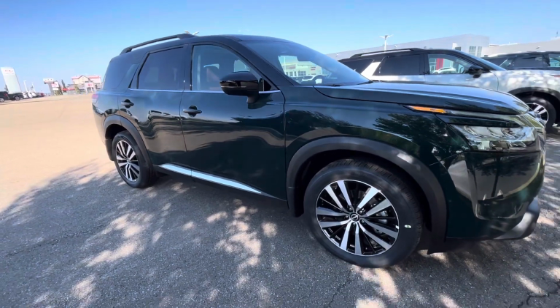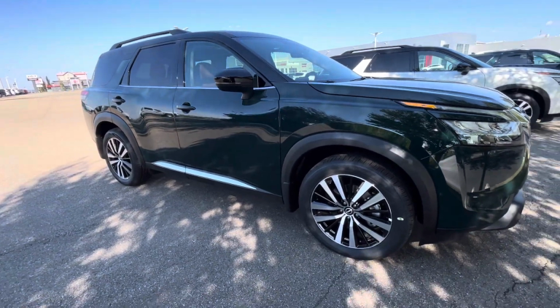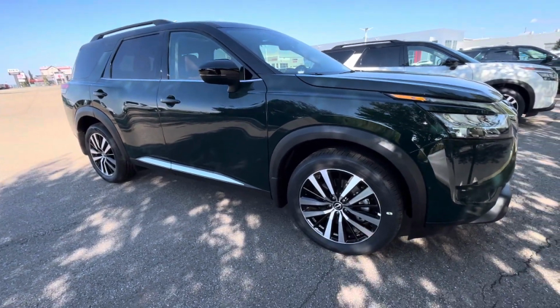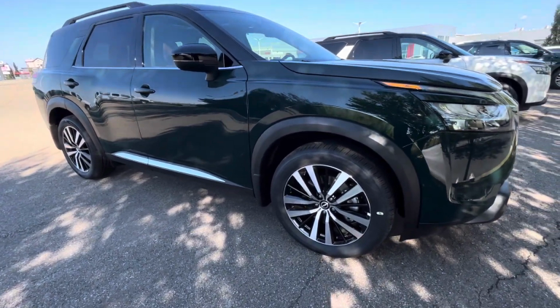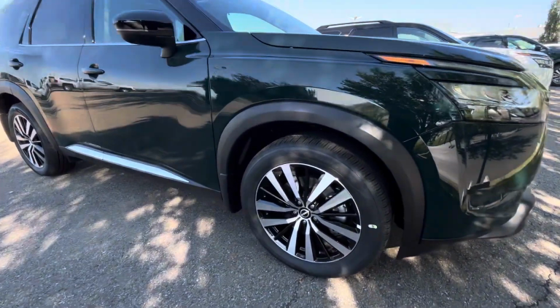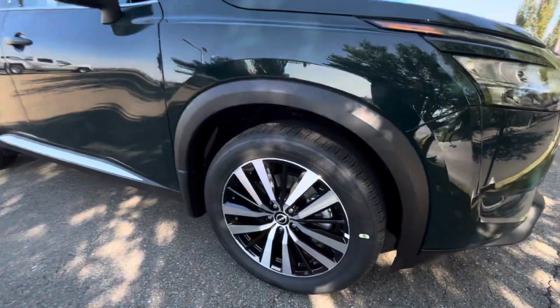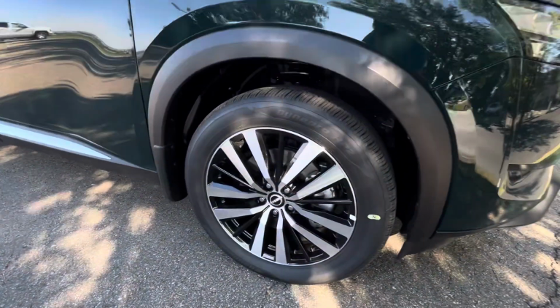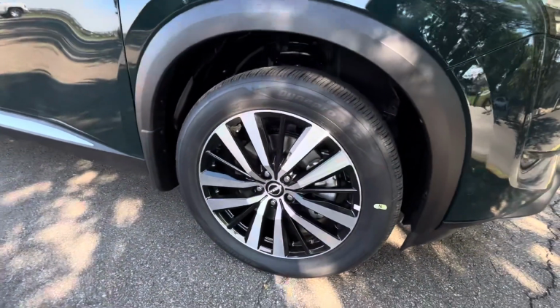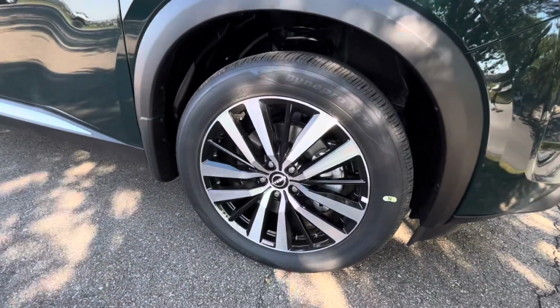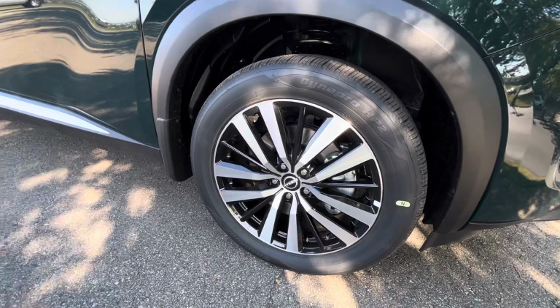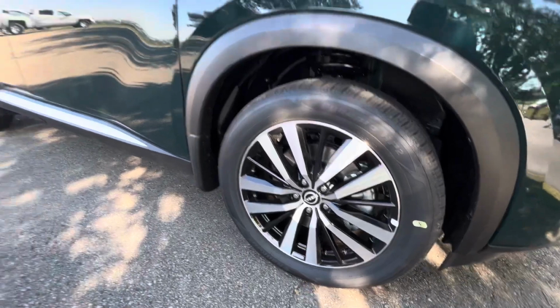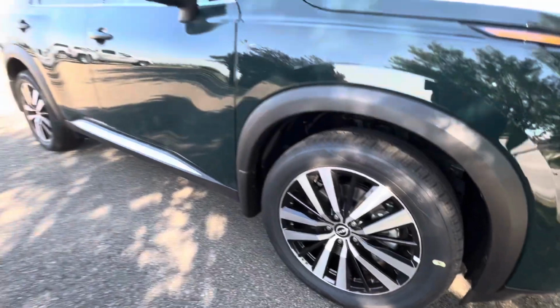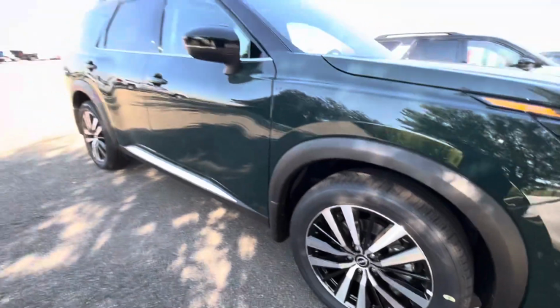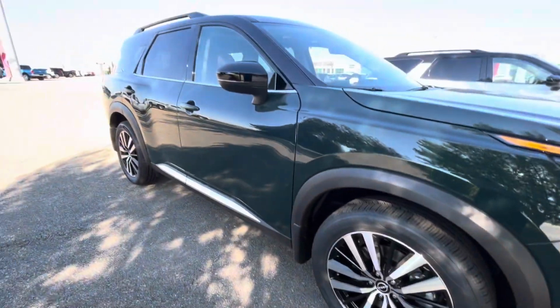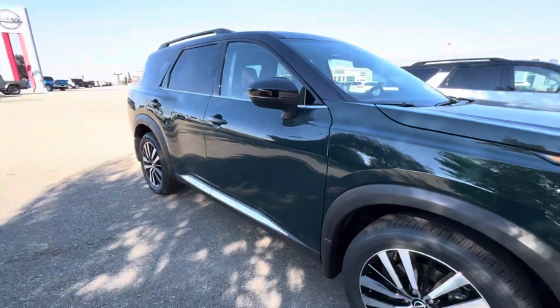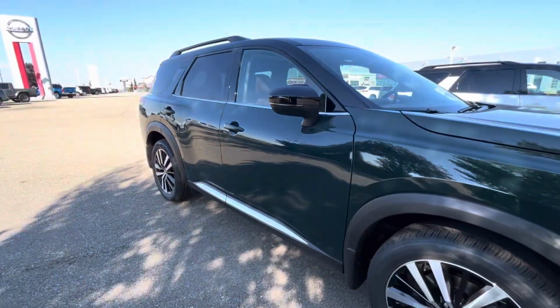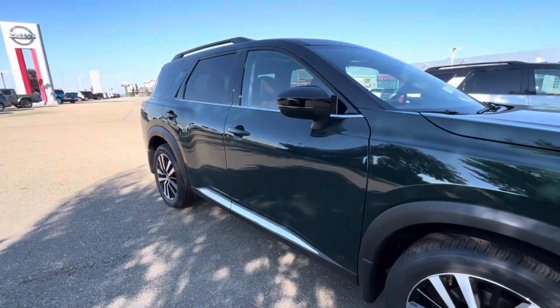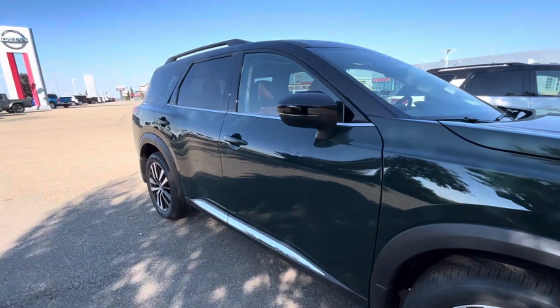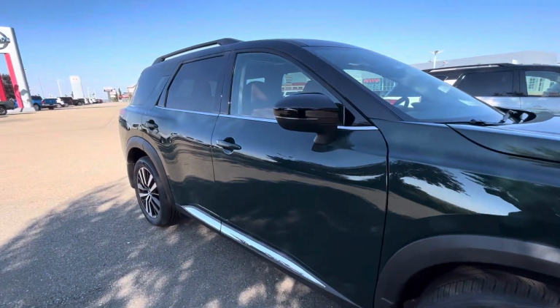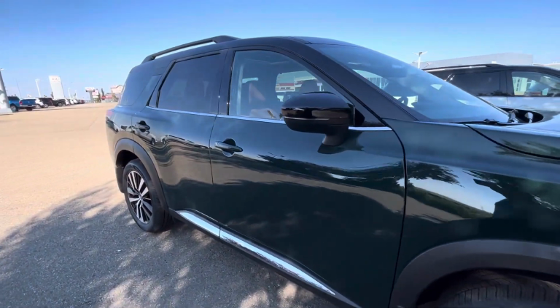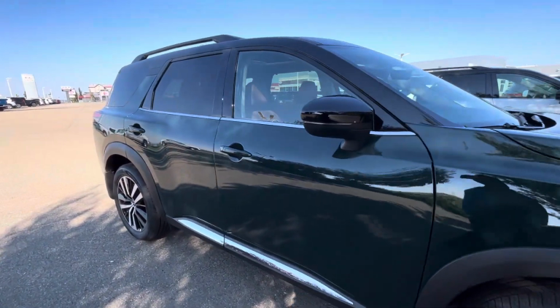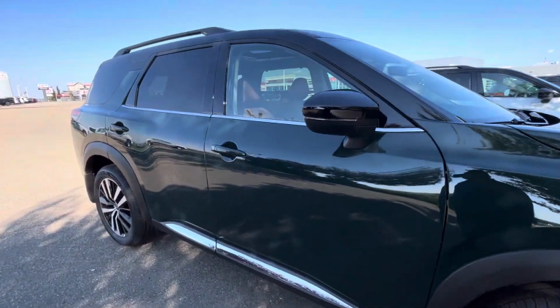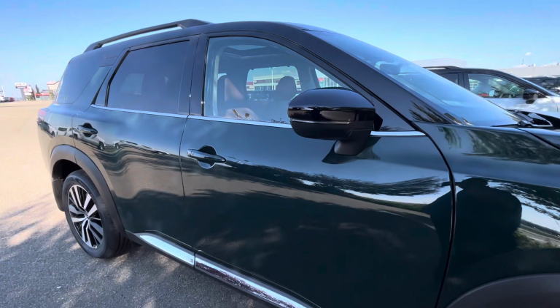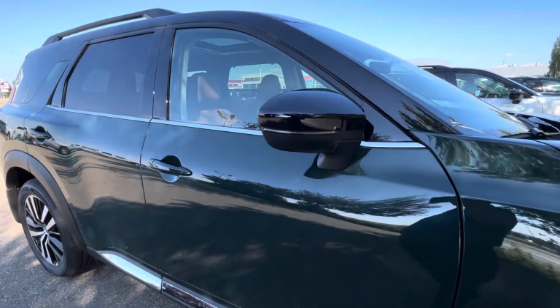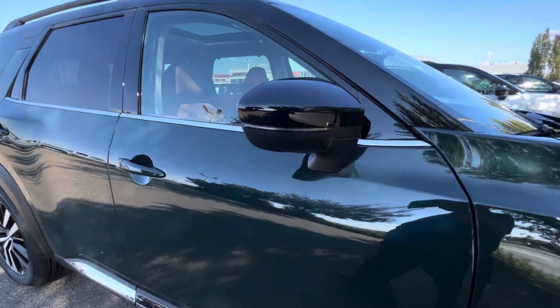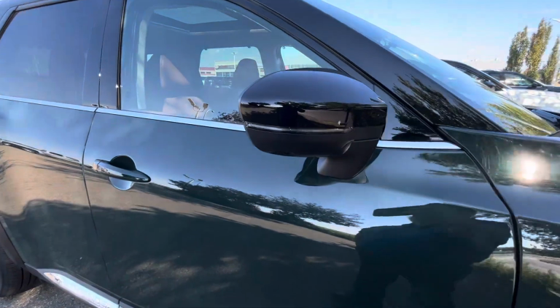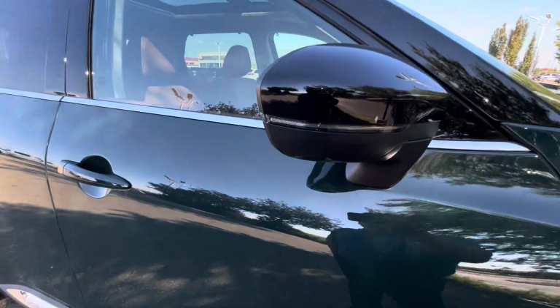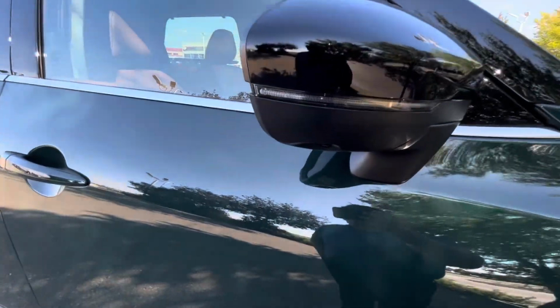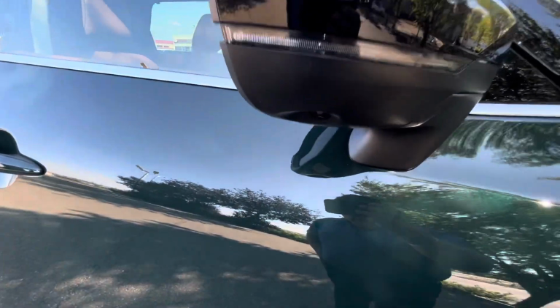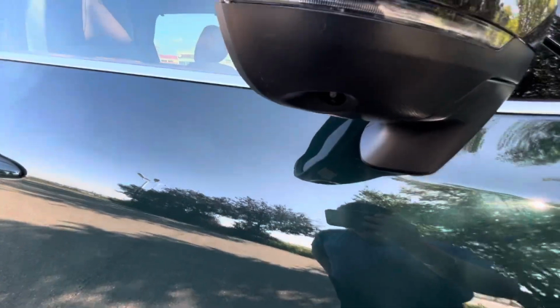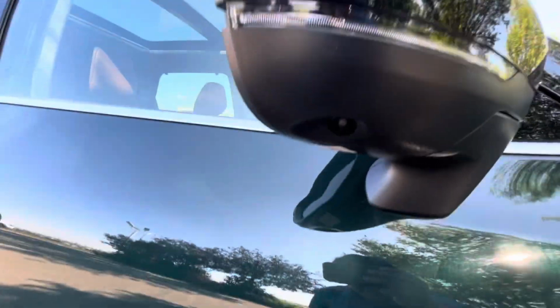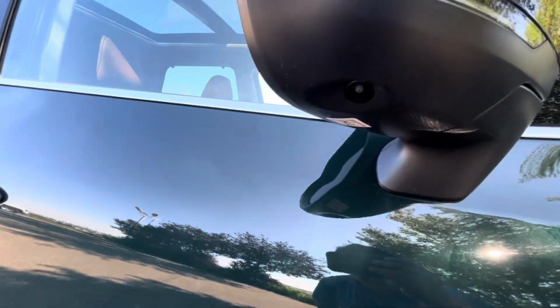Here we go for the side view — nice 20-inch alloy rims, LED indicators on the side view mirror, with a 360-degree camera.